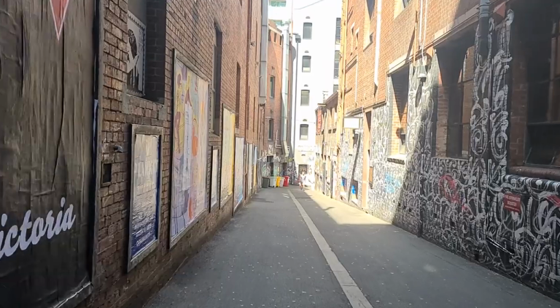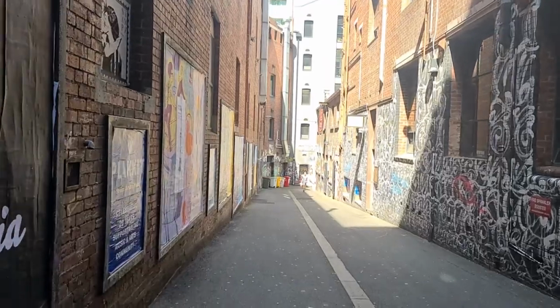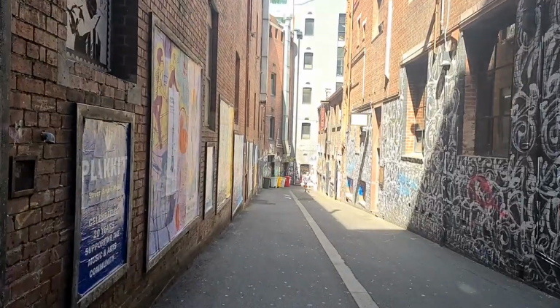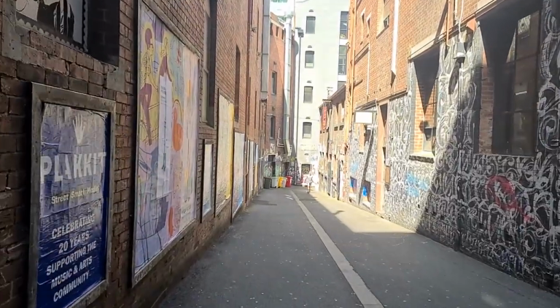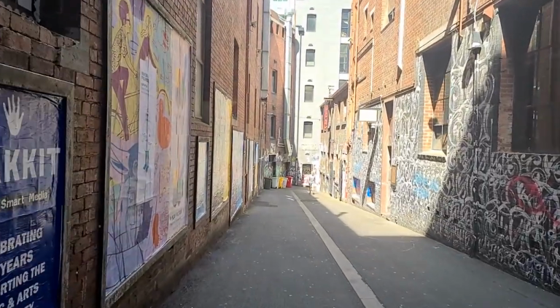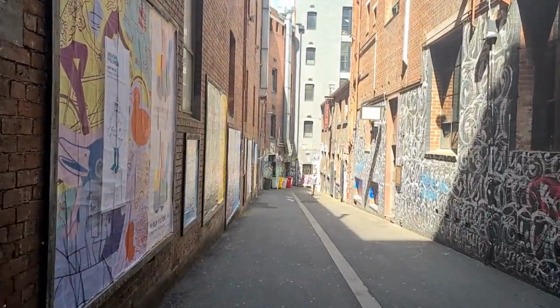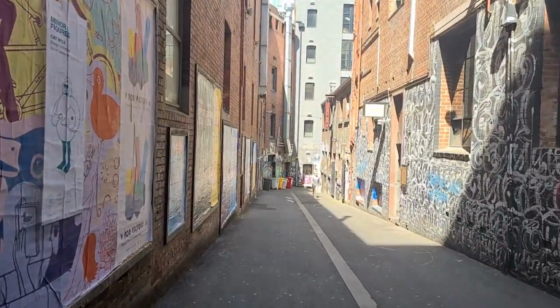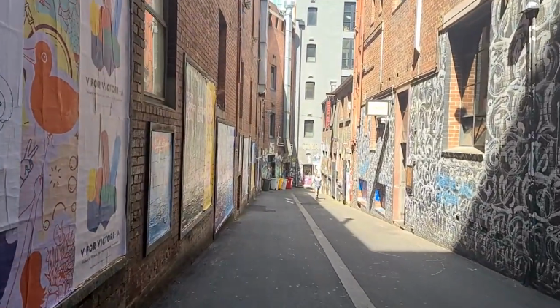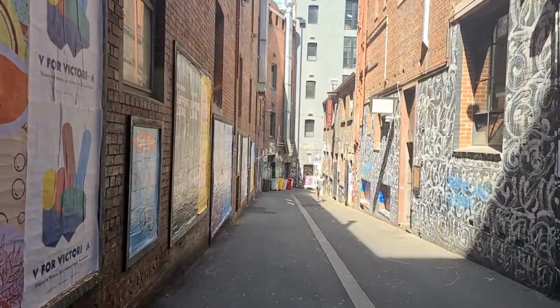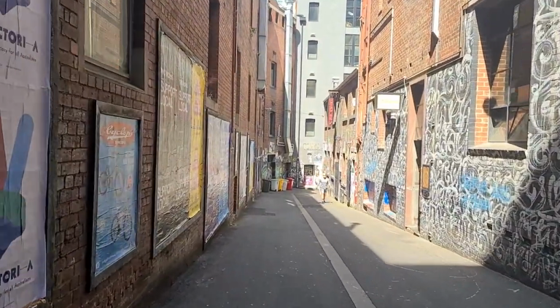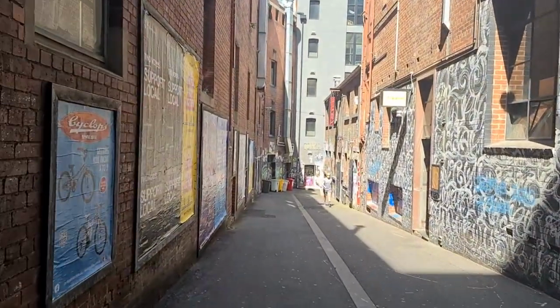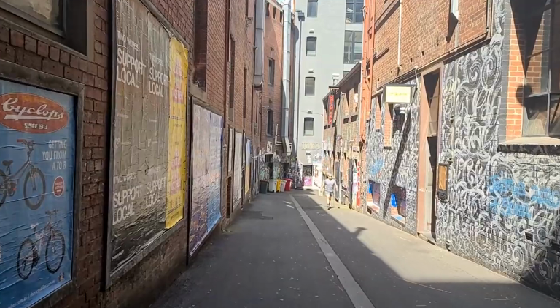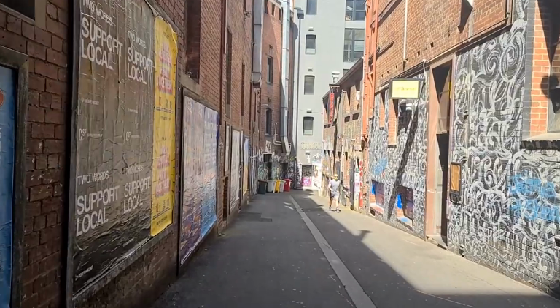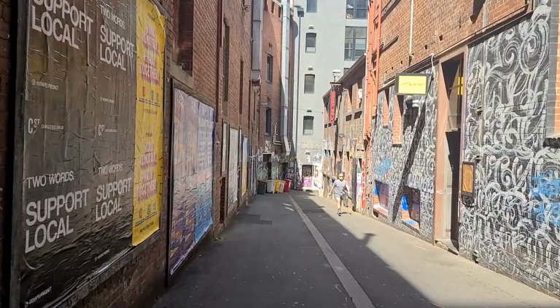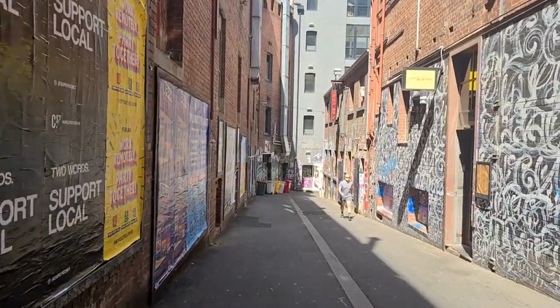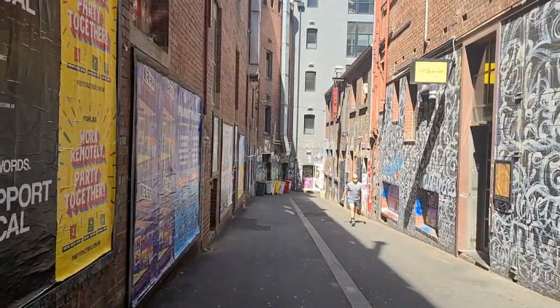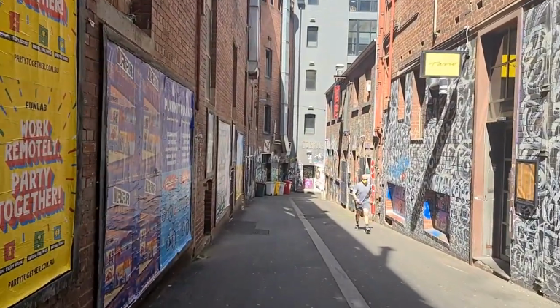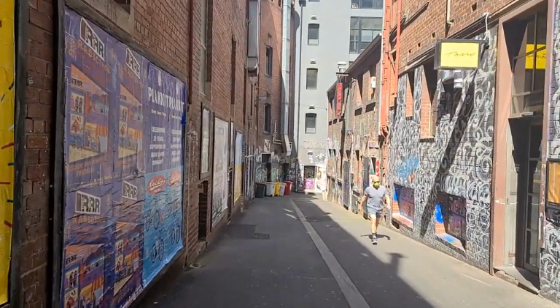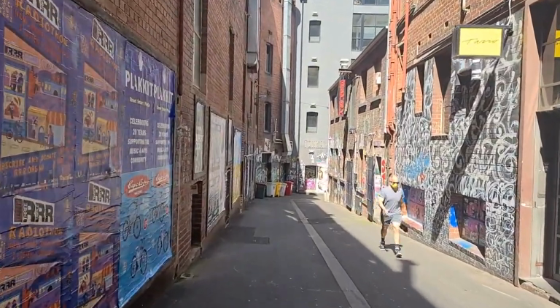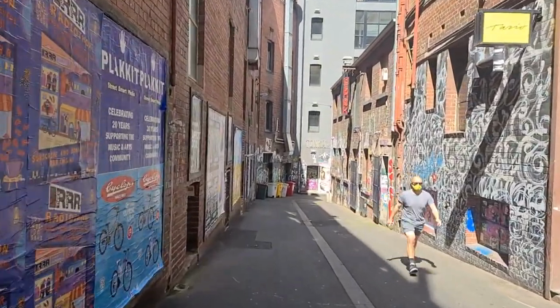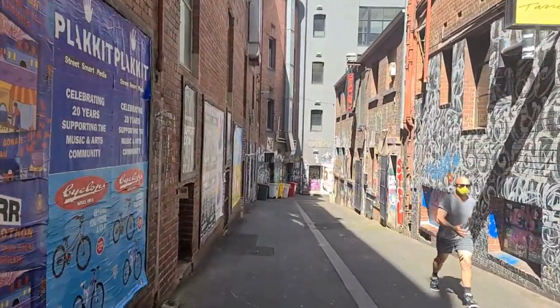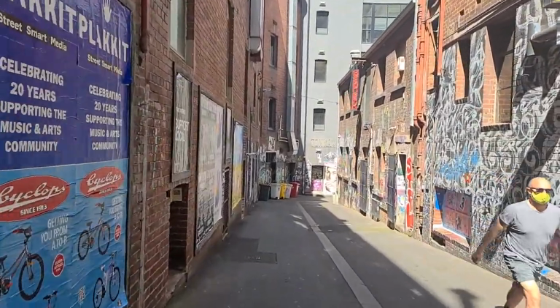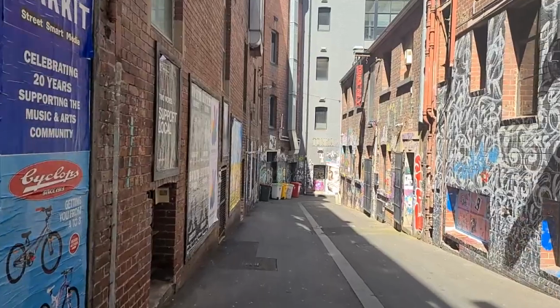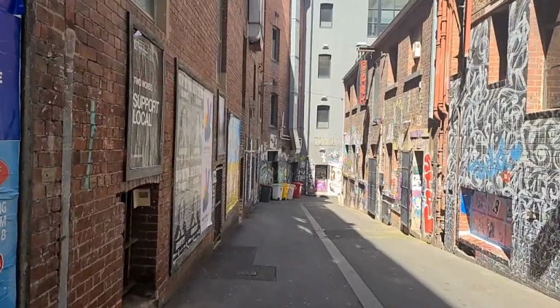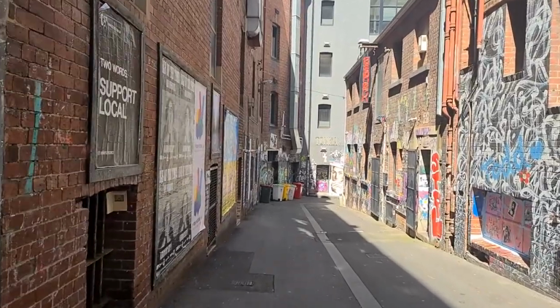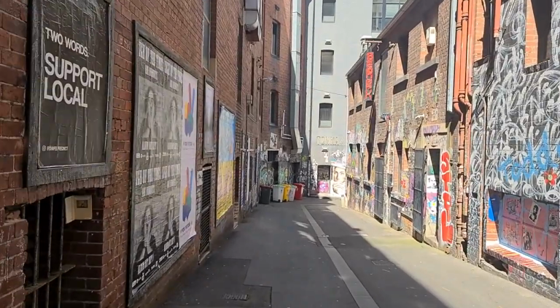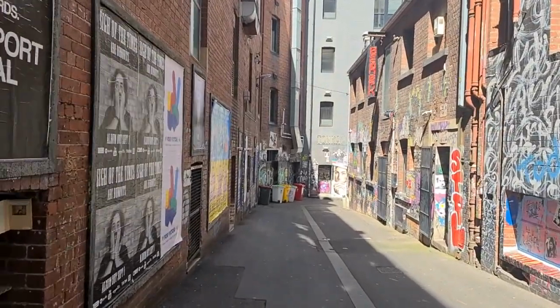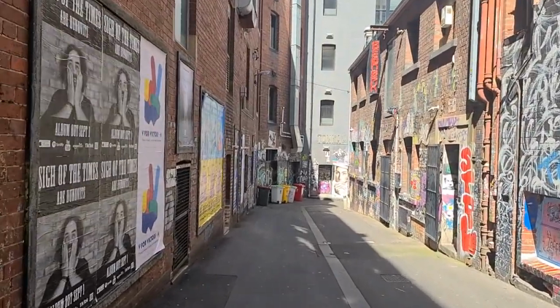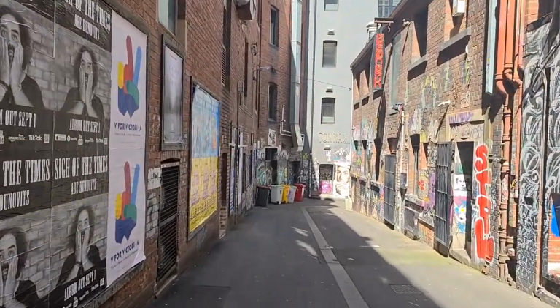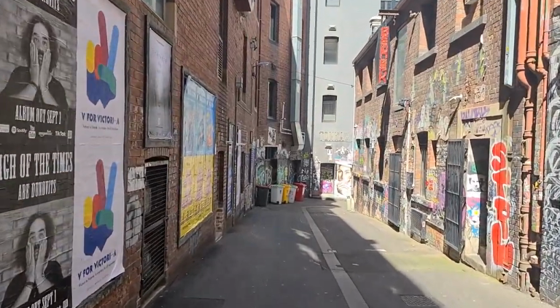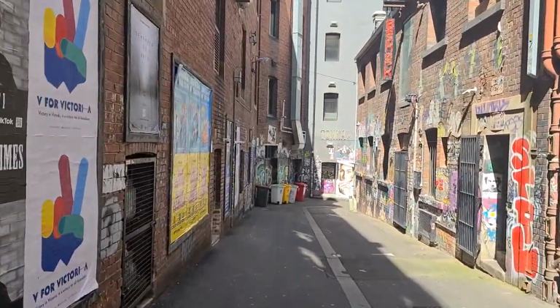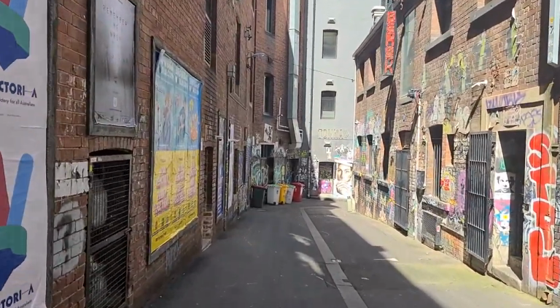Hello, I'm Saran and this is Figure Ground. This is a video series about spaces between buildings. Today, we are going to explore Duckport Place and ACDC Lane.